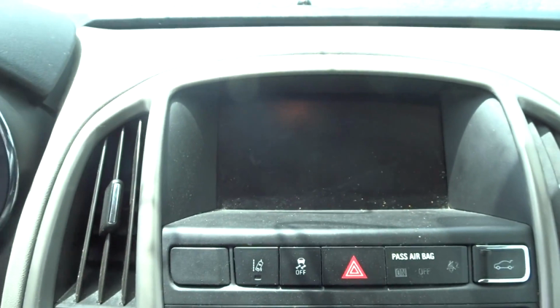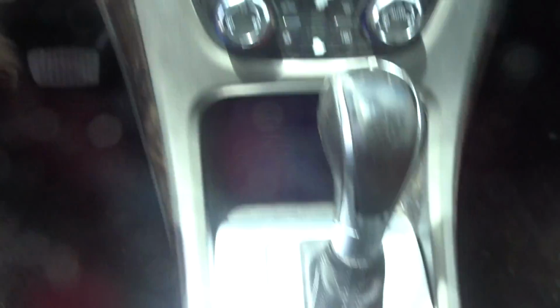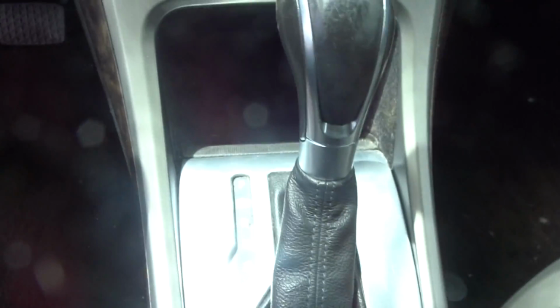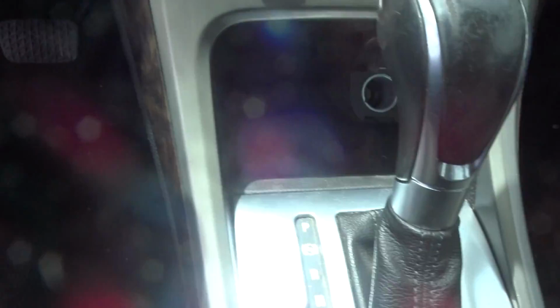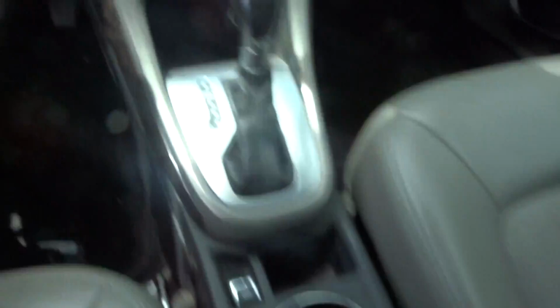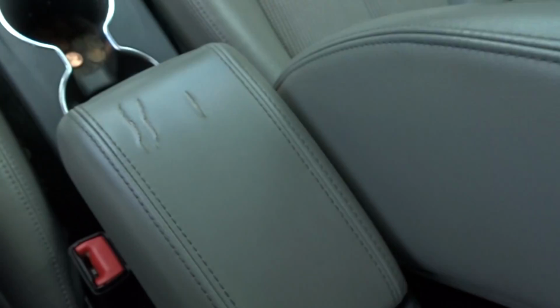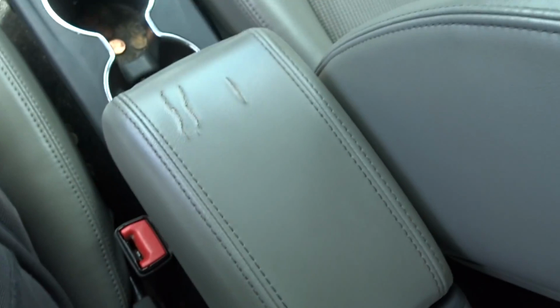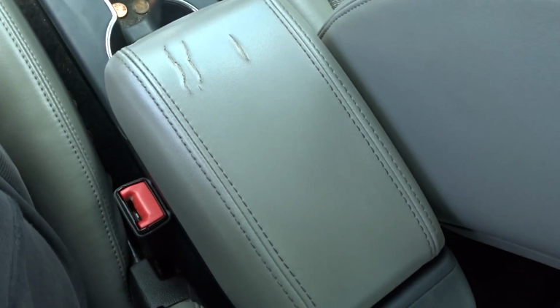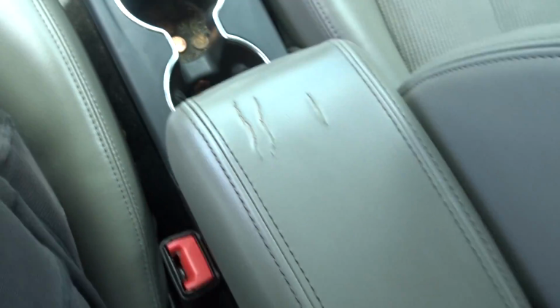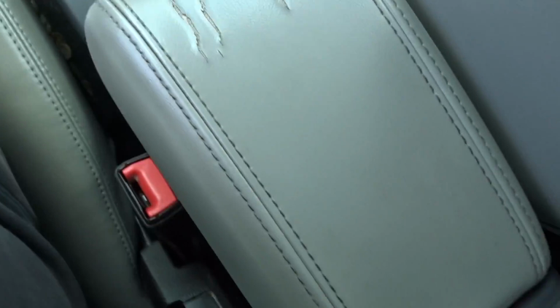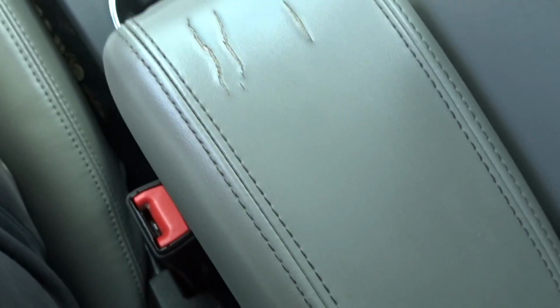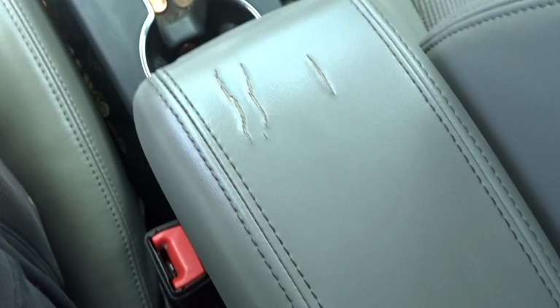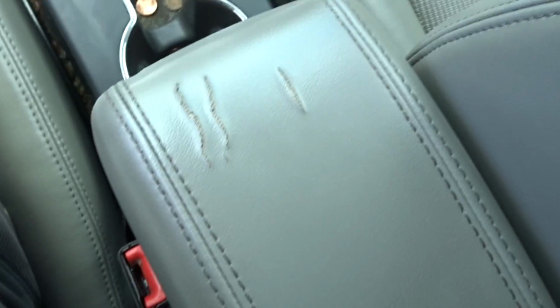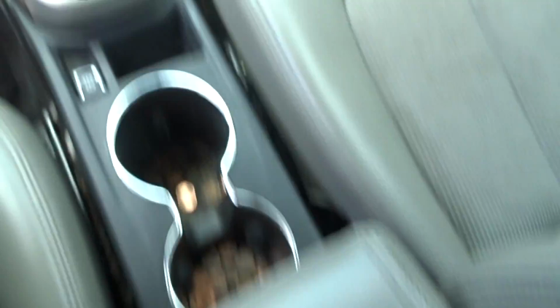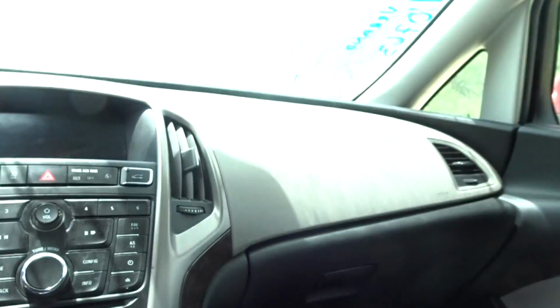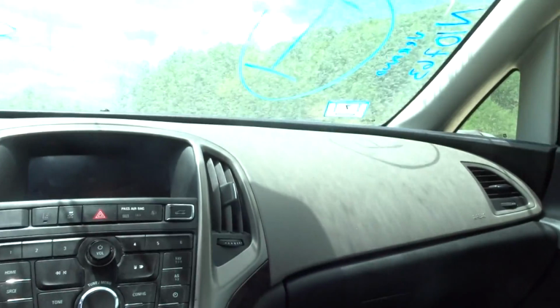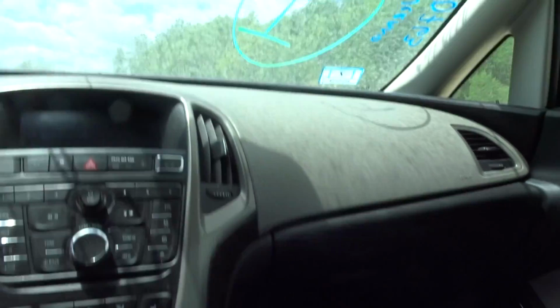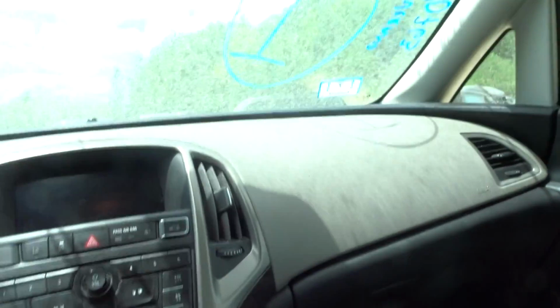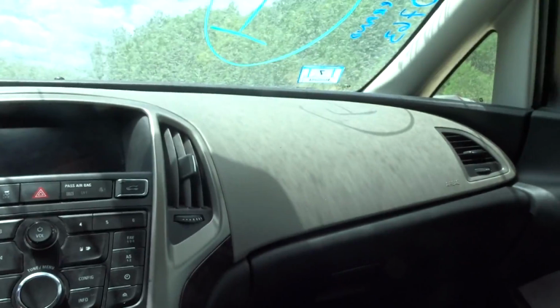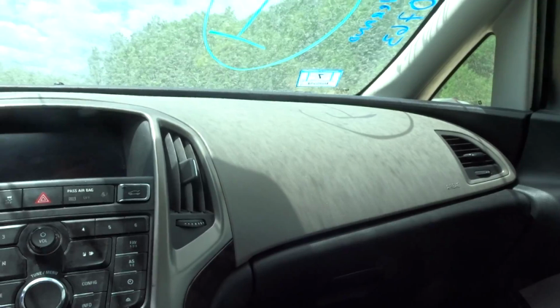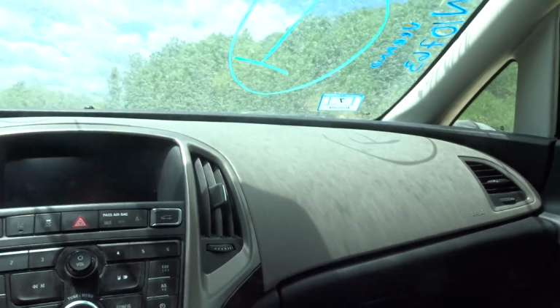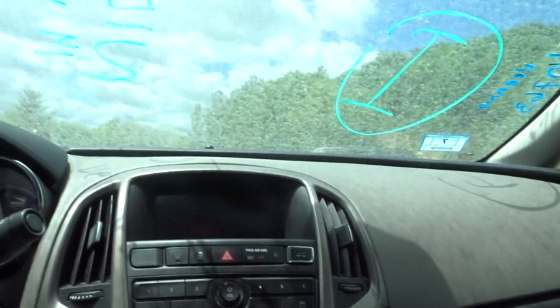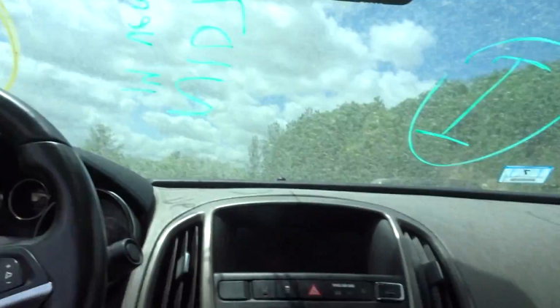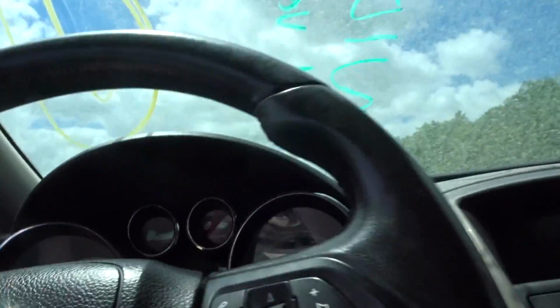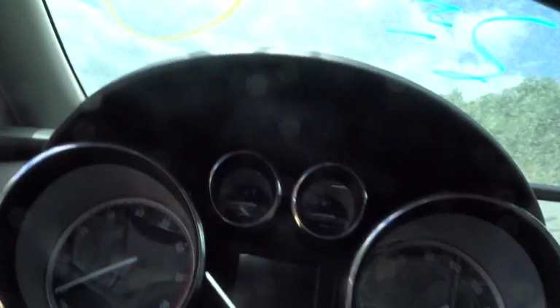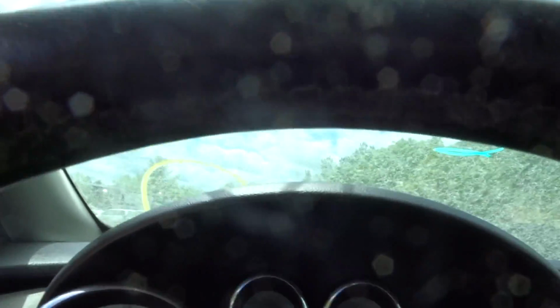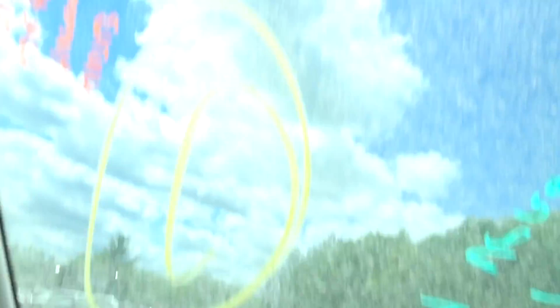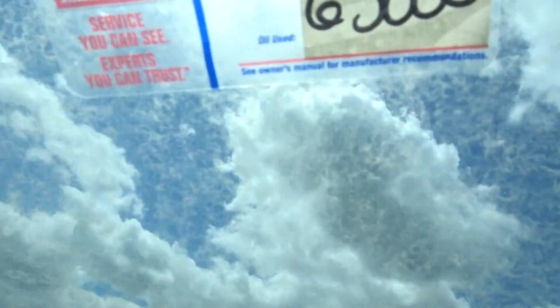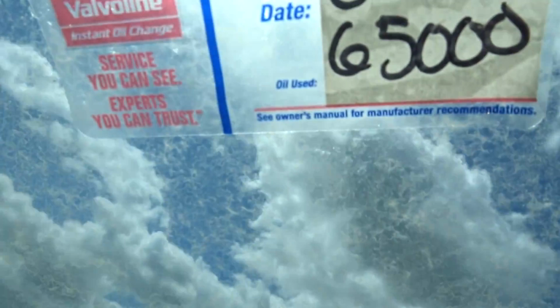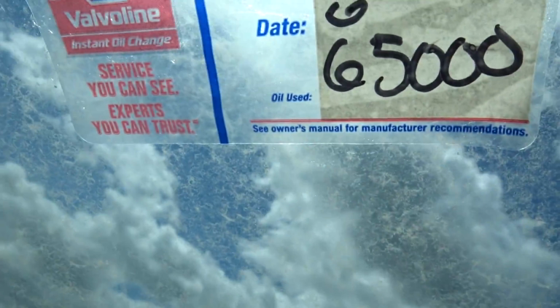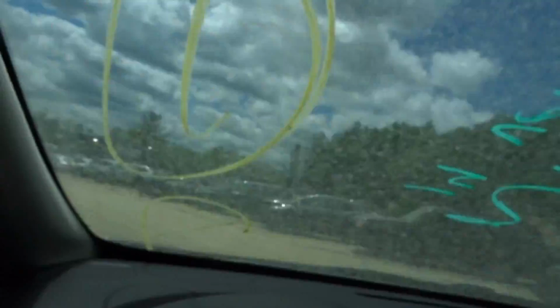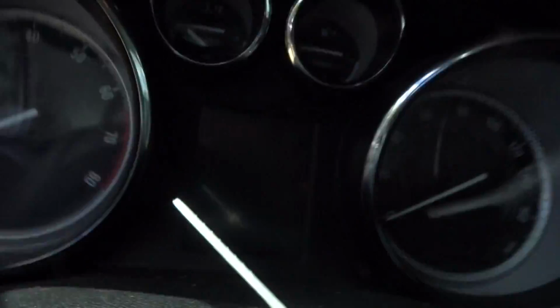Upper display's in nice shape. Got a clean shifter. The console armrest is a little worn, but it's all there. Good bags all around and seat belts. Next oil change due at 65K.